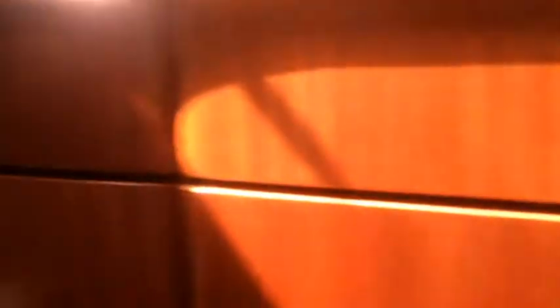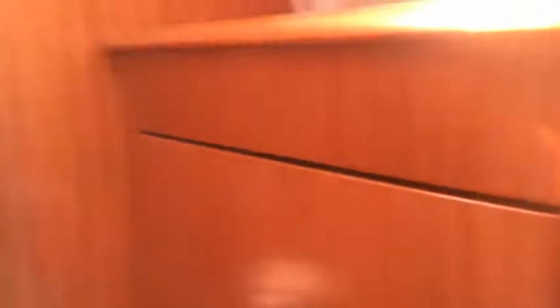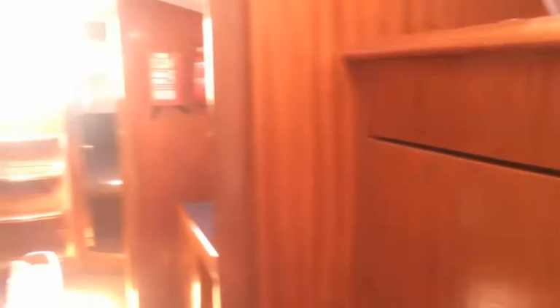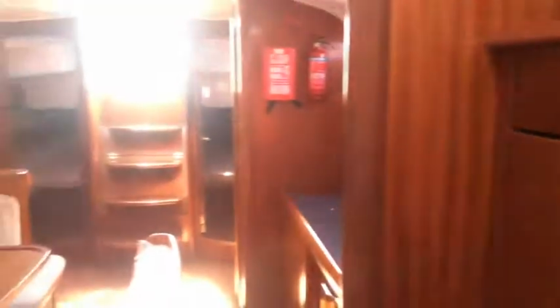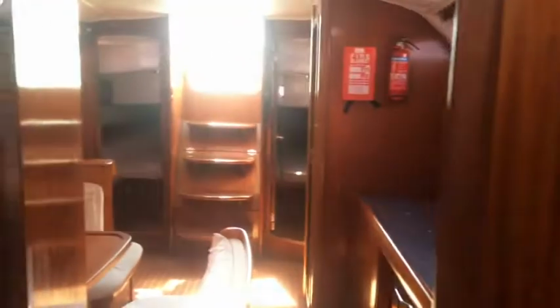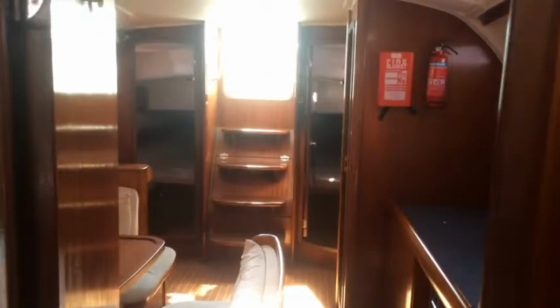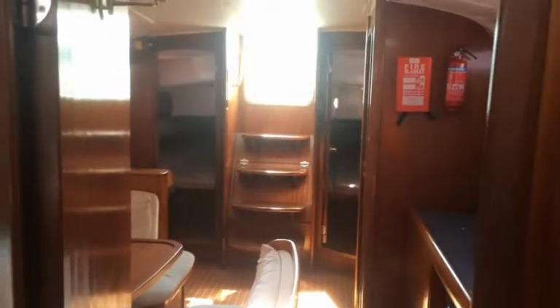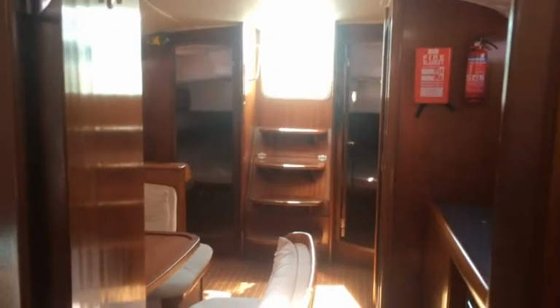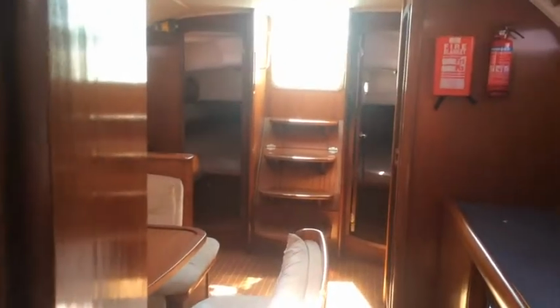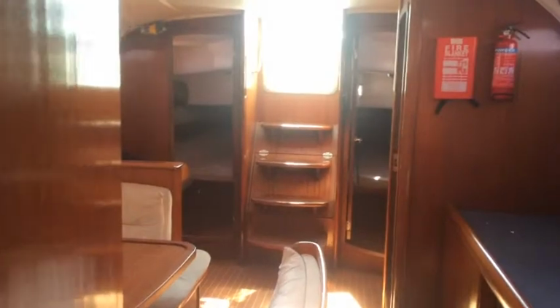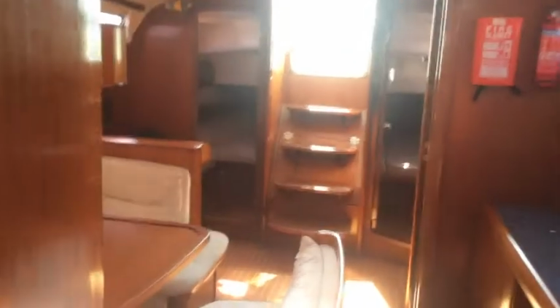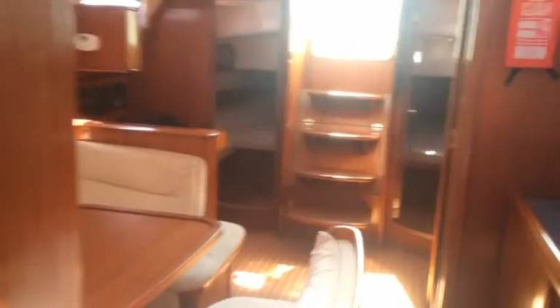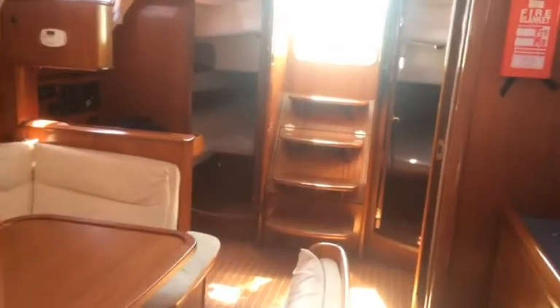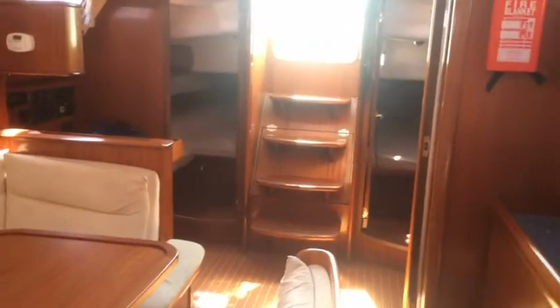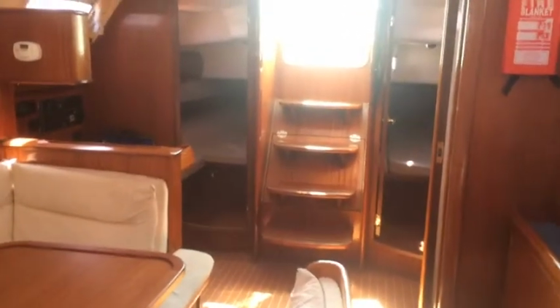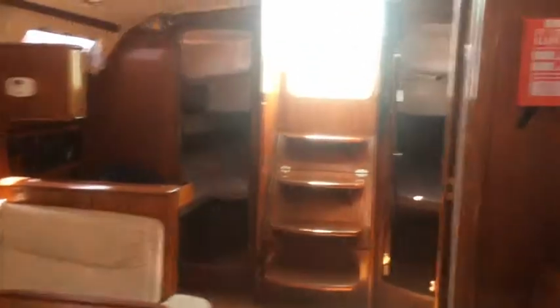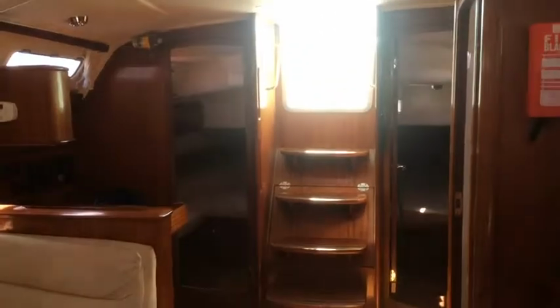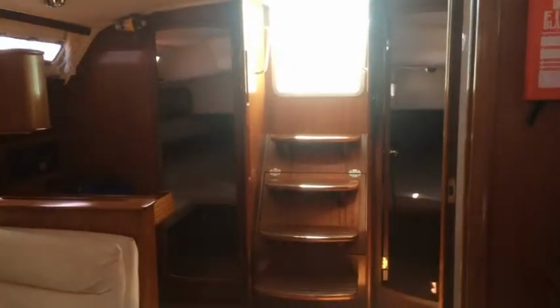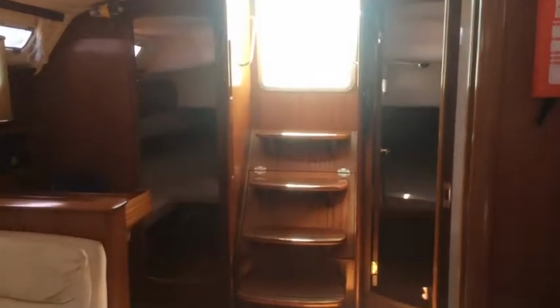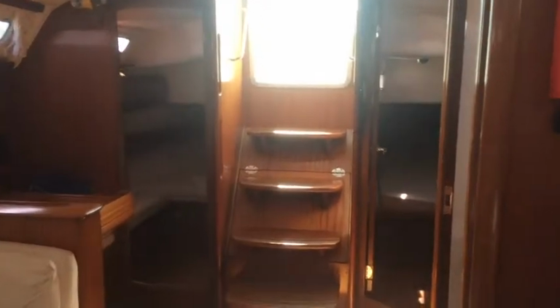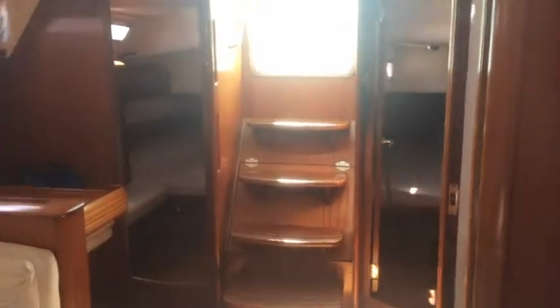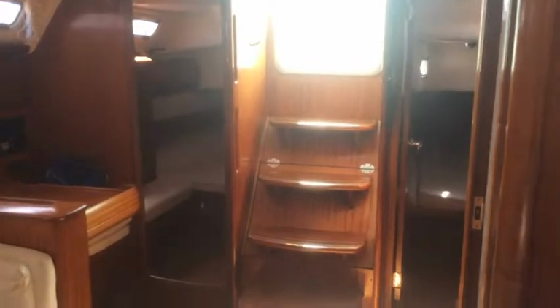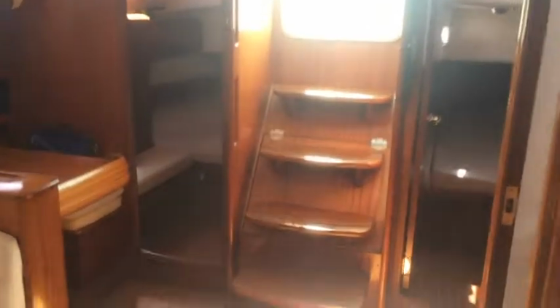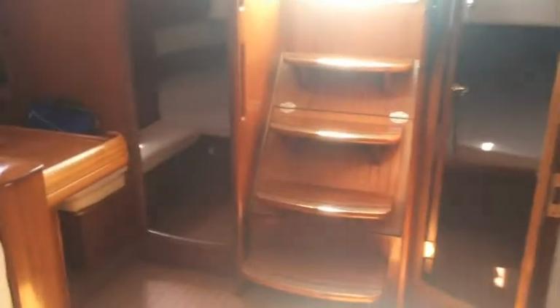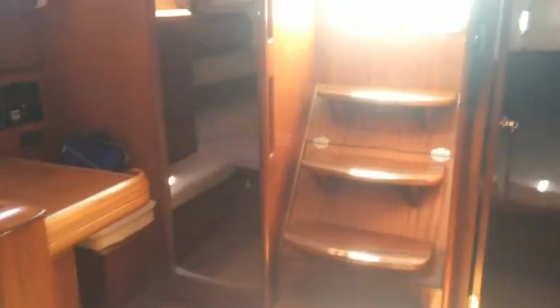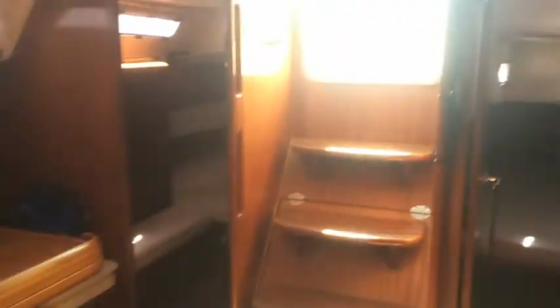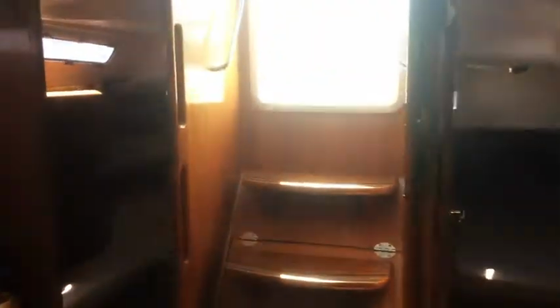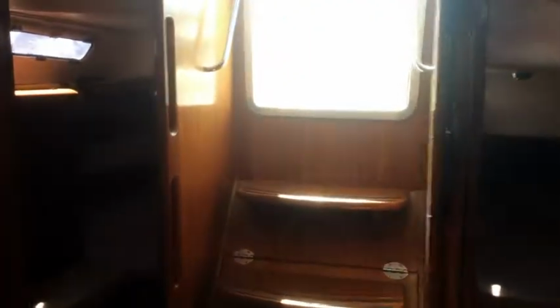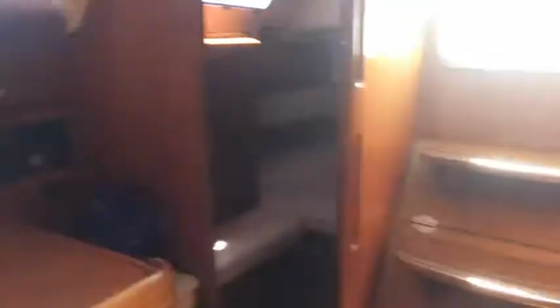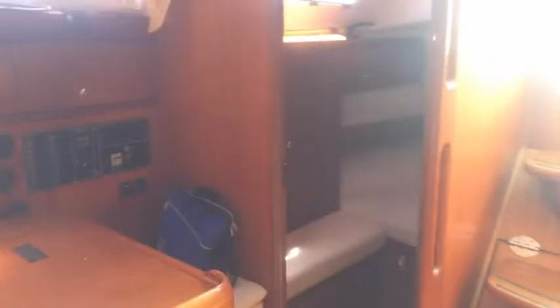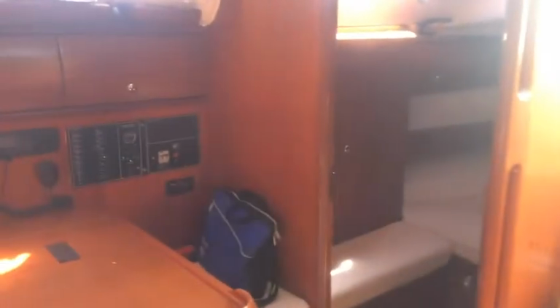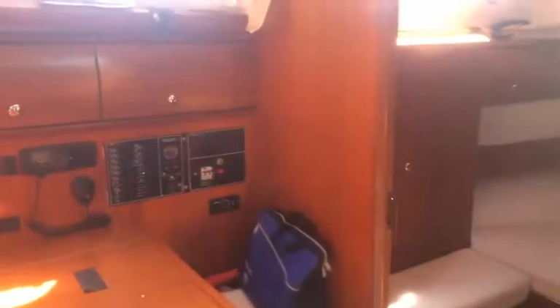I'll just spin around, looking aft. And back towards the companionway and chart table and dashboard.